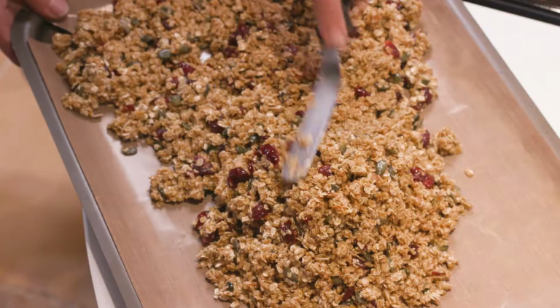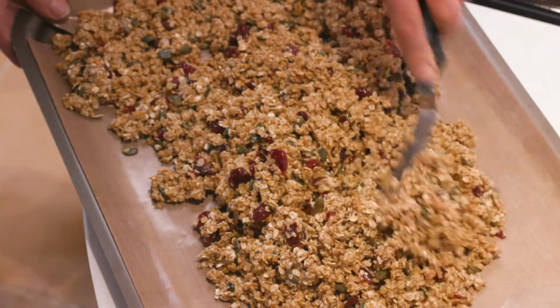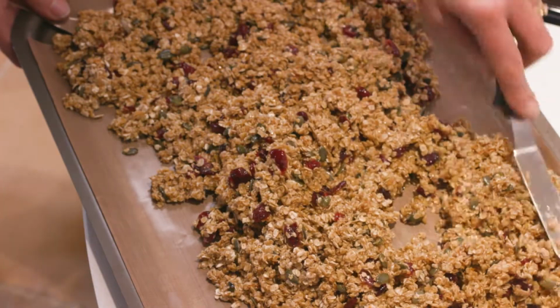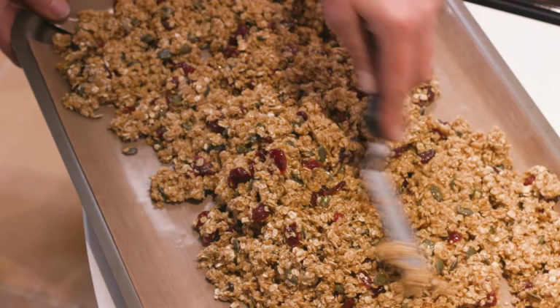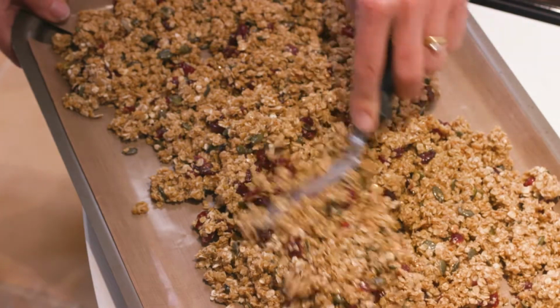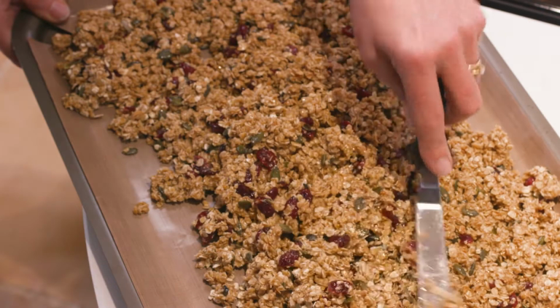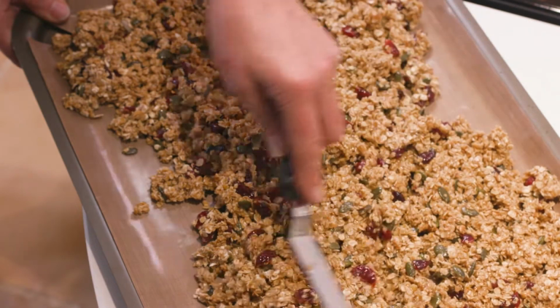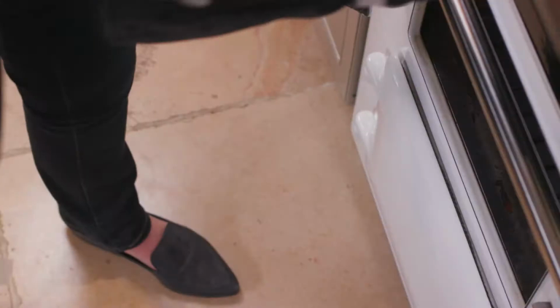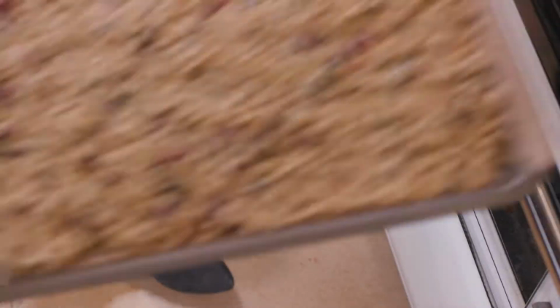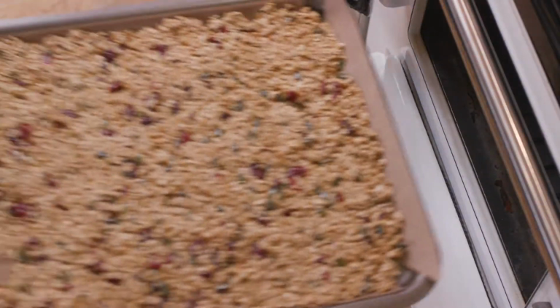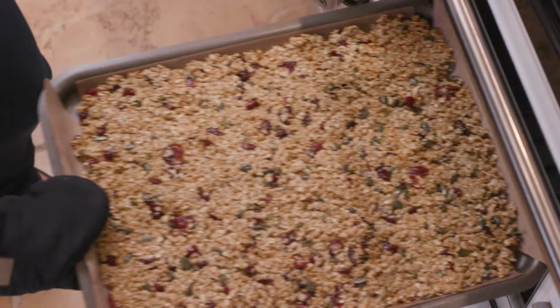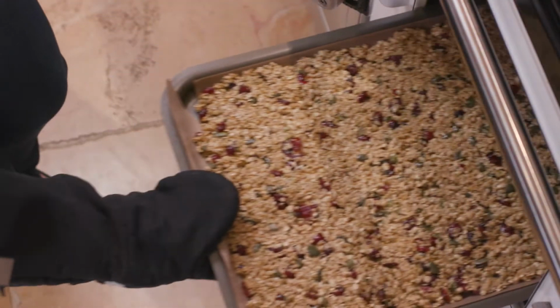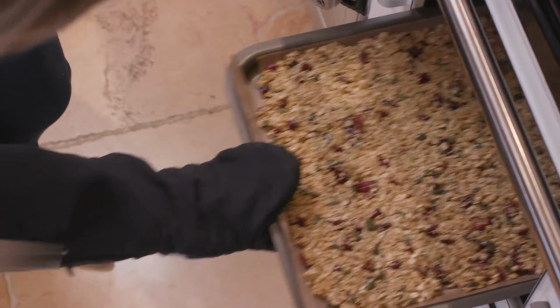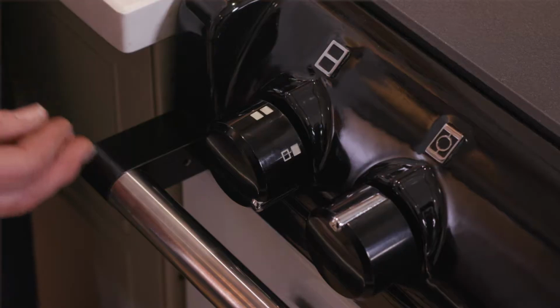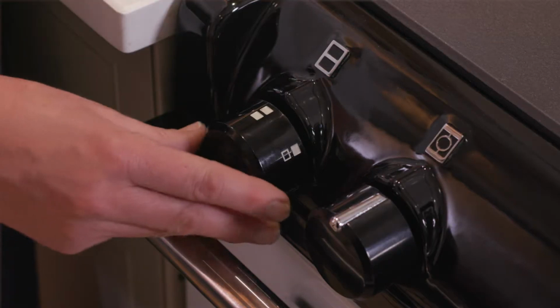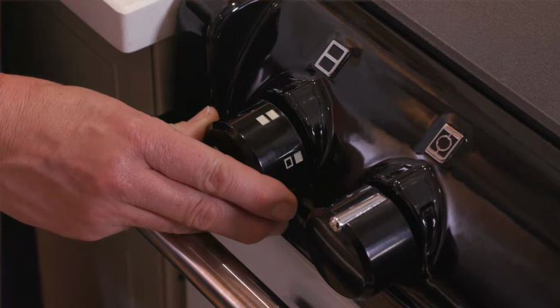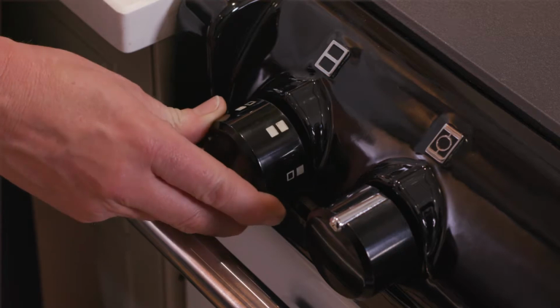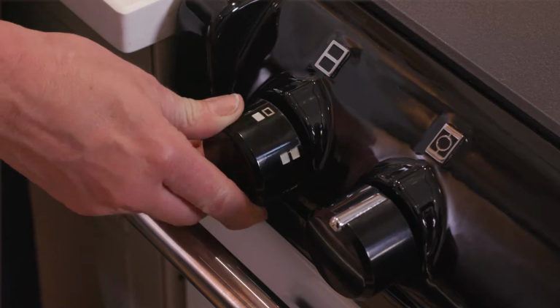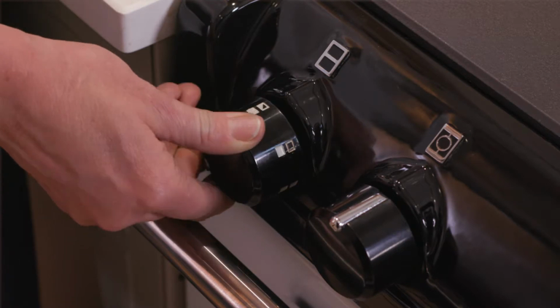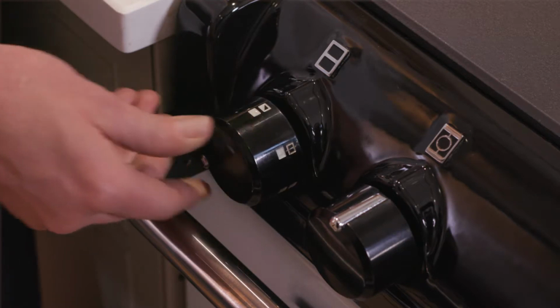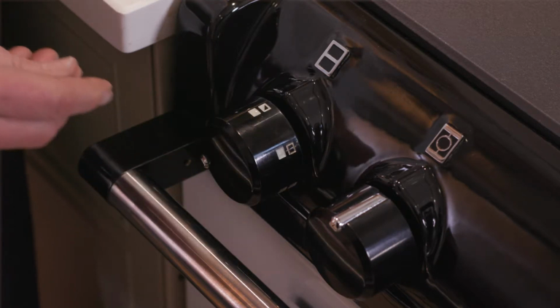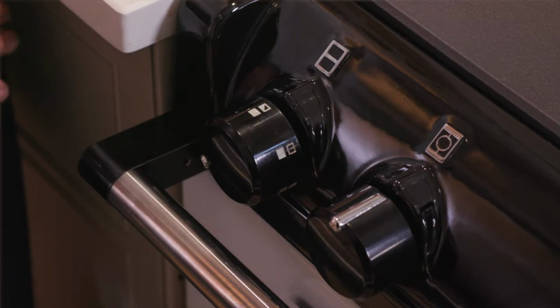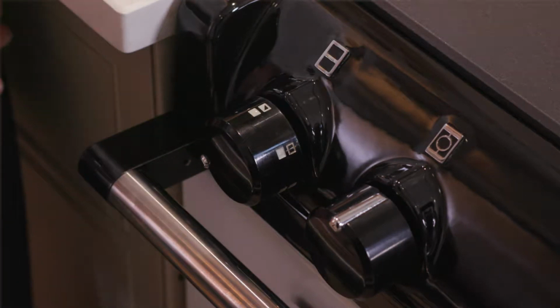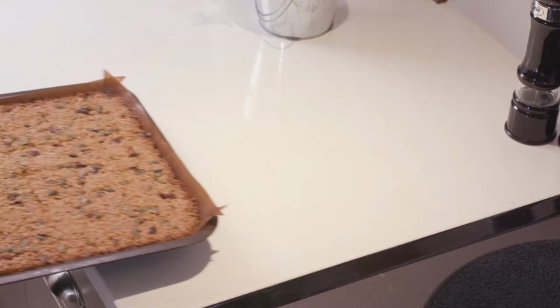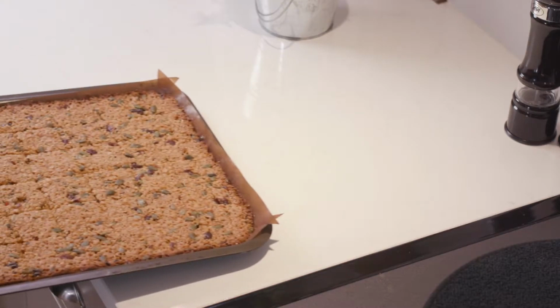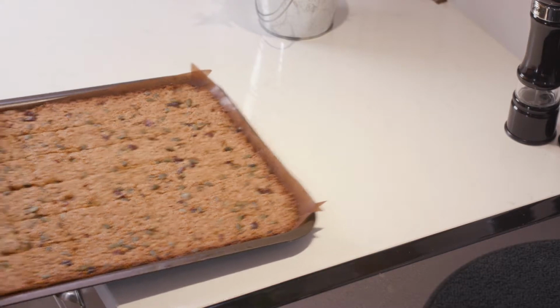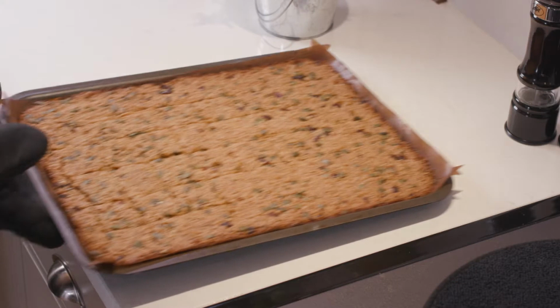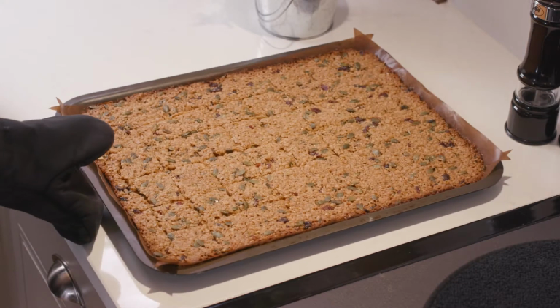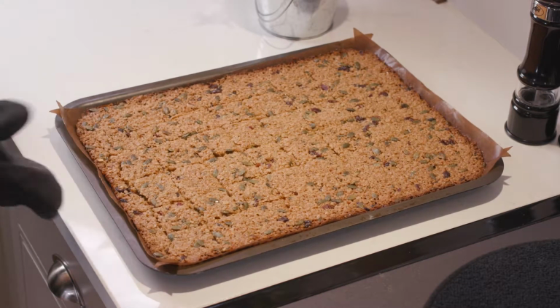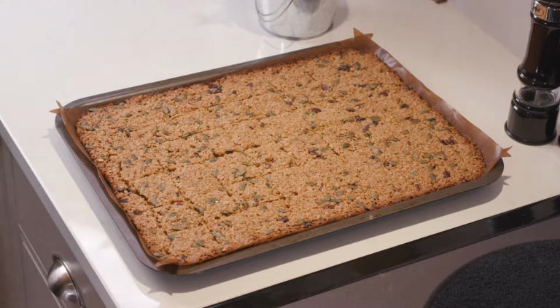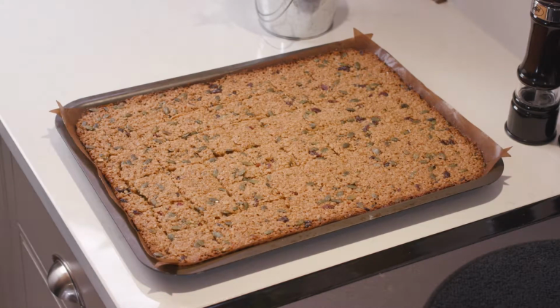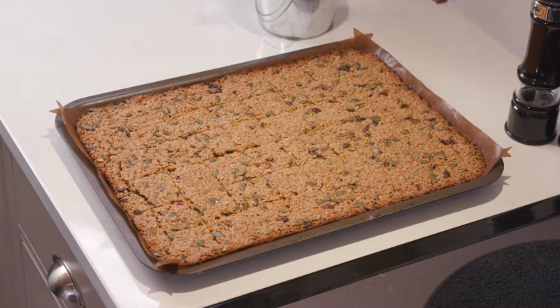Spread it out on a full sized baking tray and pop that into the oven. I'm using the top oven on baking oven setting, with the tray on the grid shelf on the floor of the oven. And here's our tray of flapjacks, all squishy and delicious and ready to enjoy.